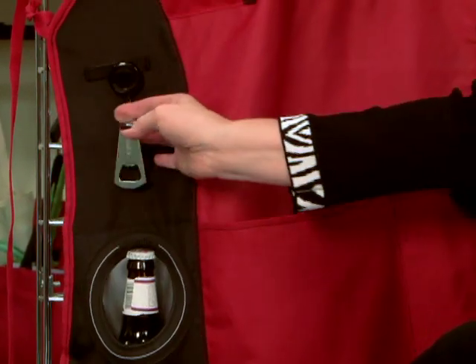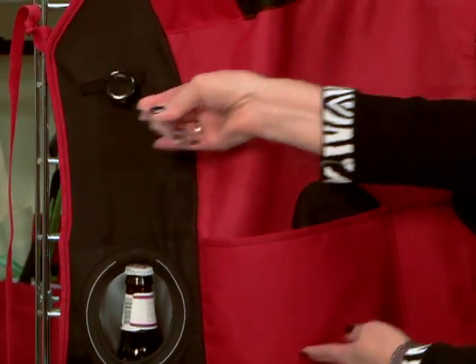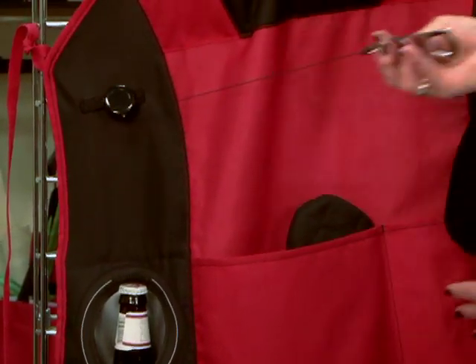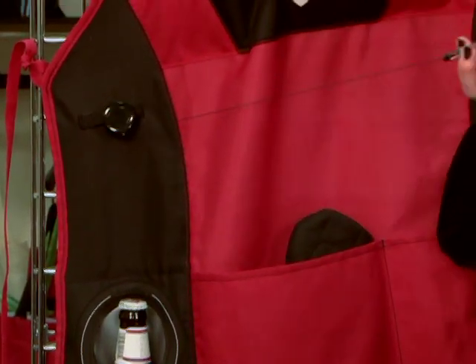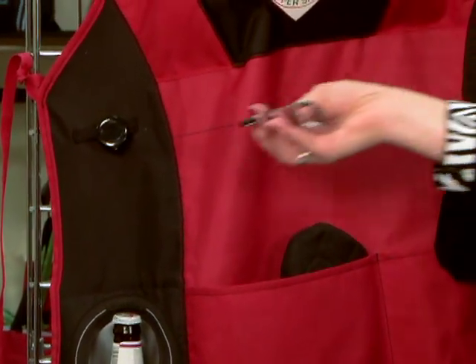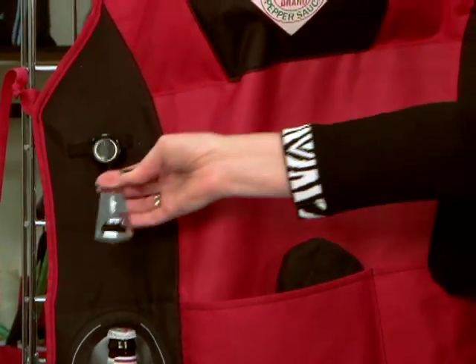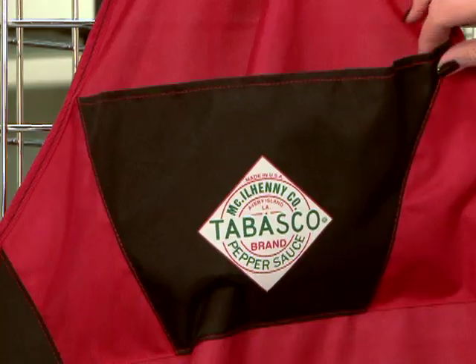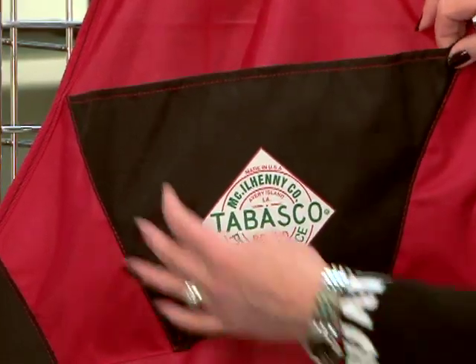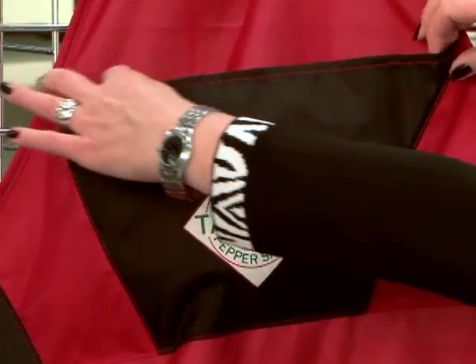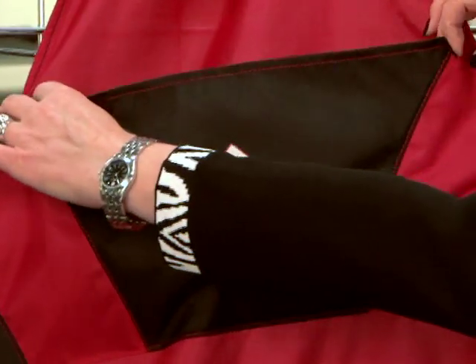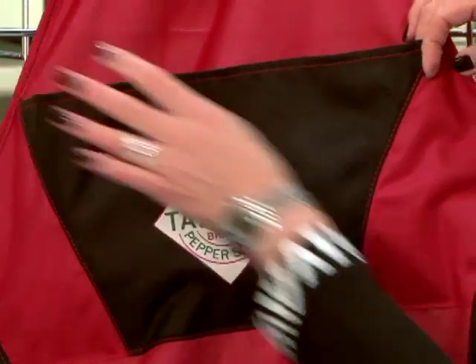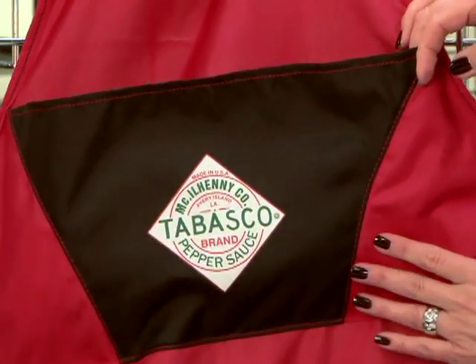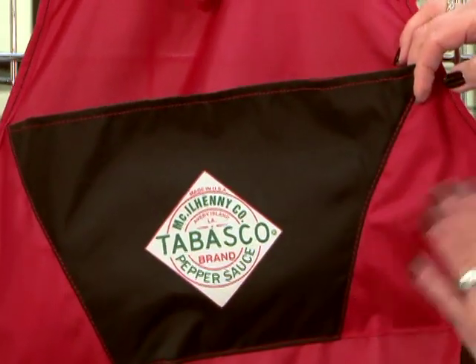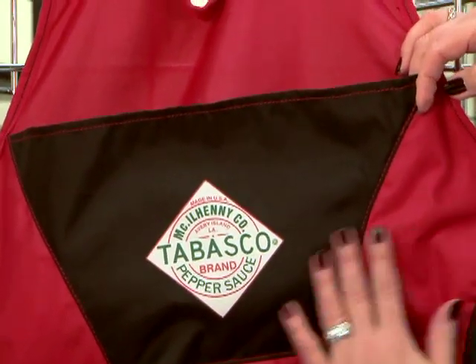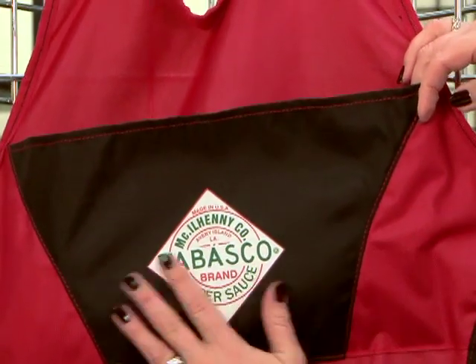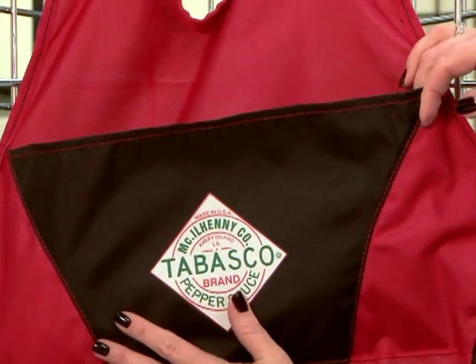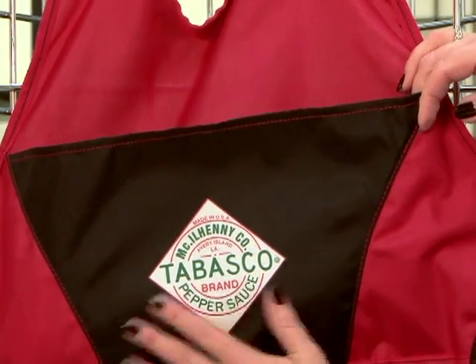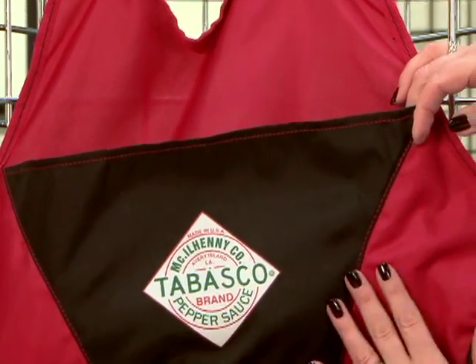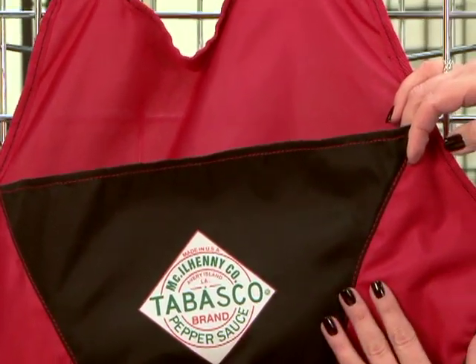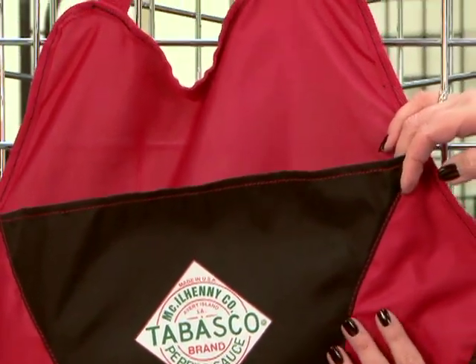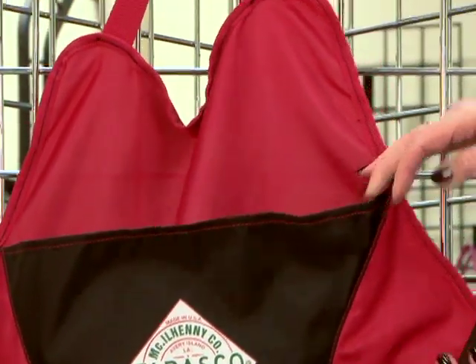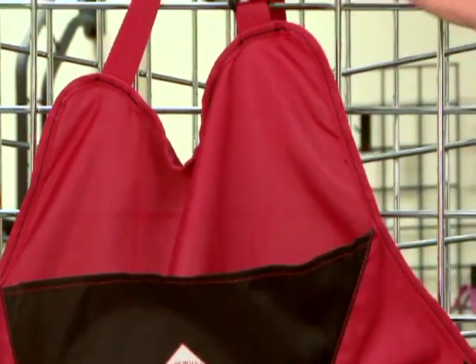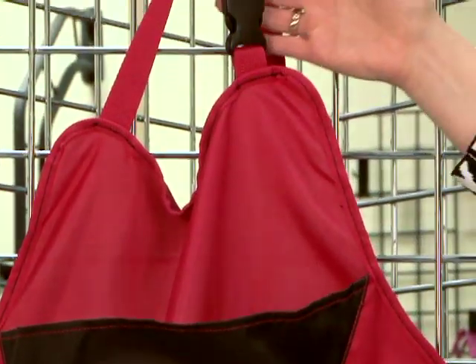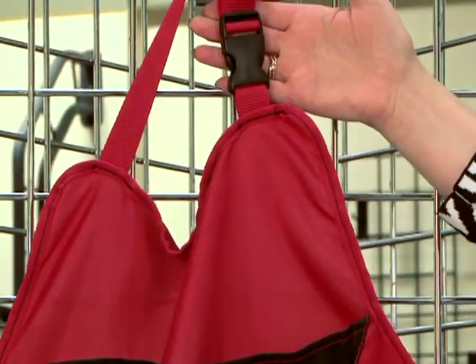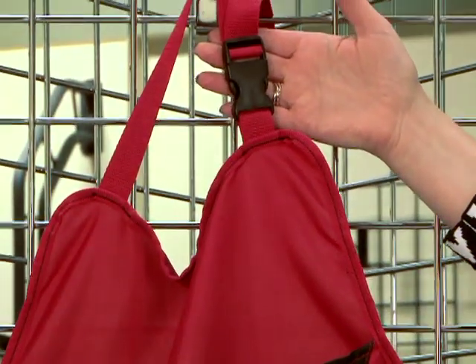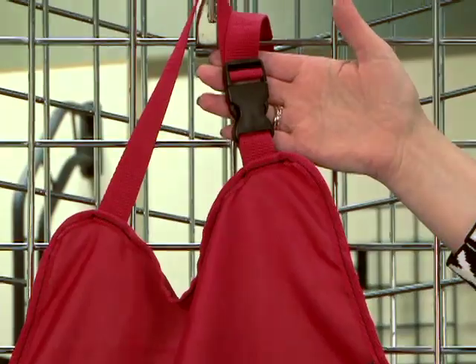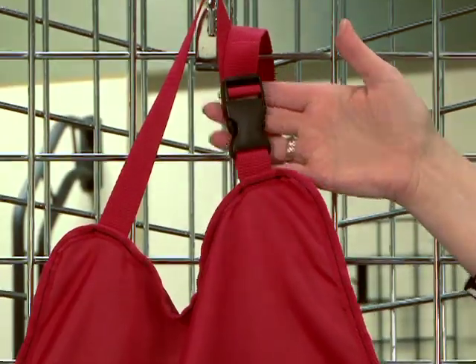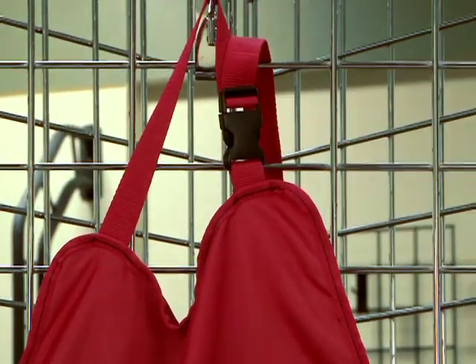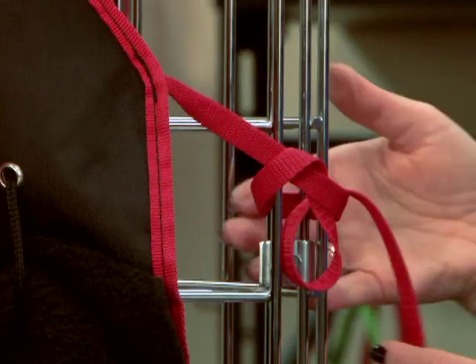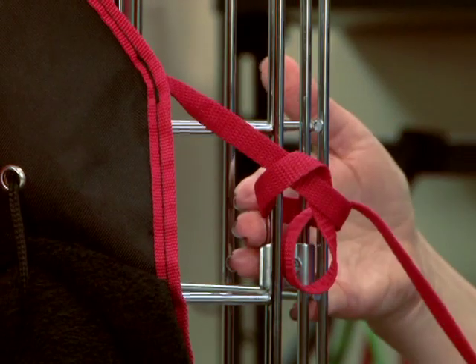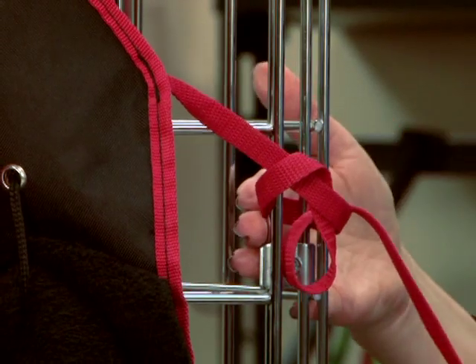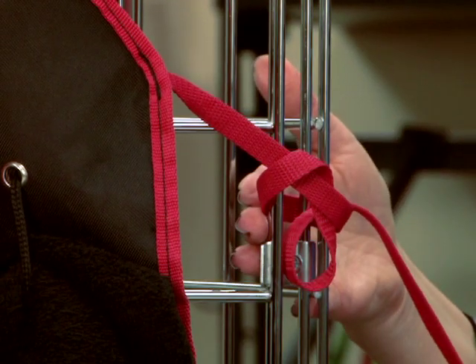It also has a bottle opener, a nice full front pocket with lots of room for your logo decoration, as well as an adjustable neck clip and adjustable side ties.